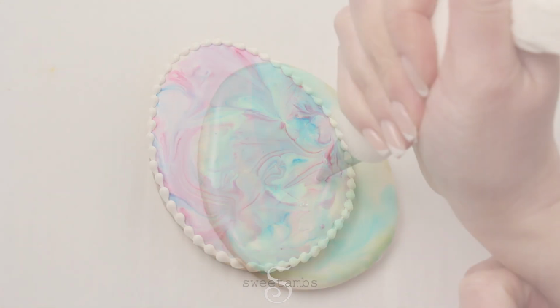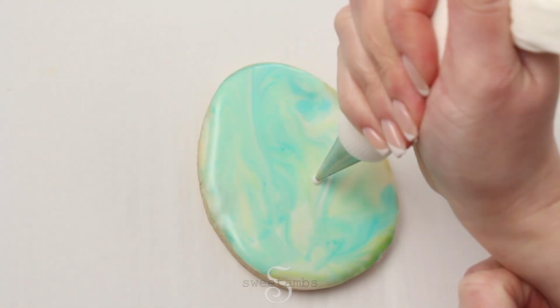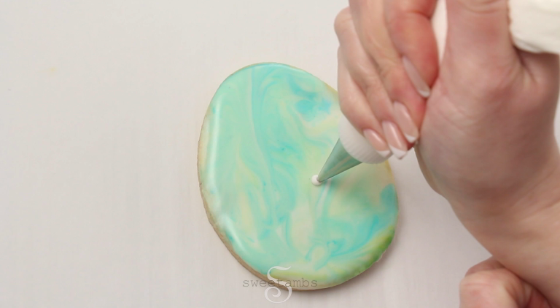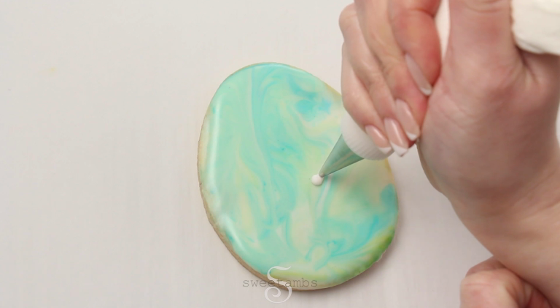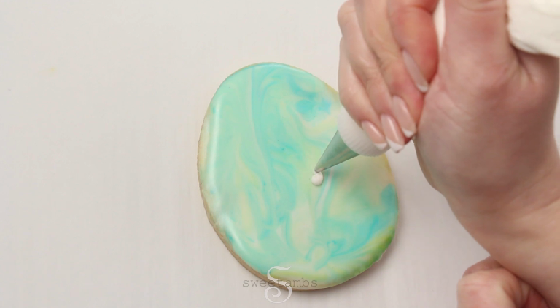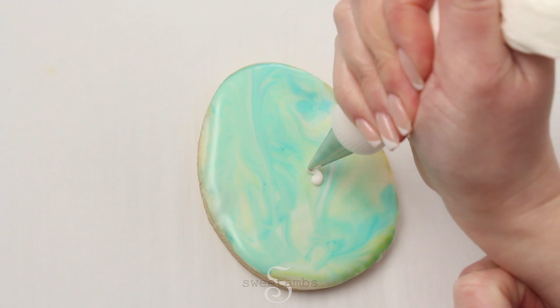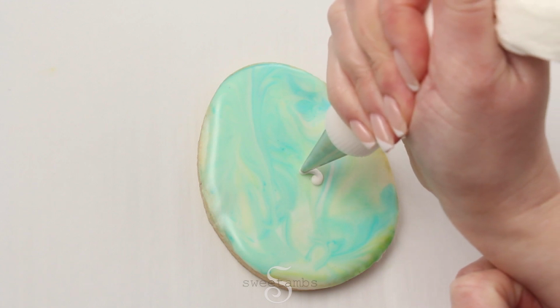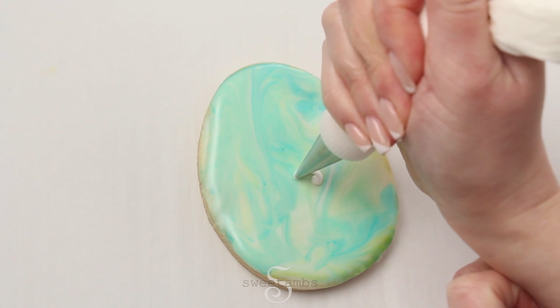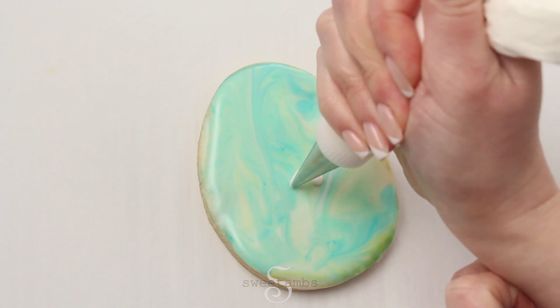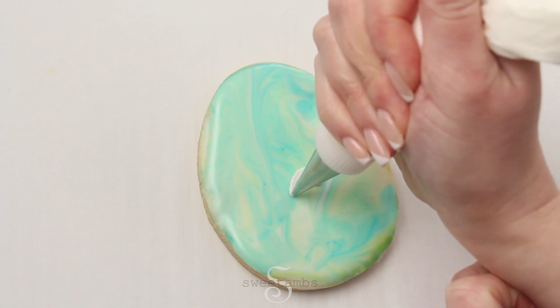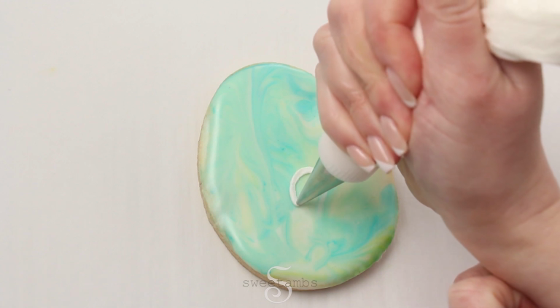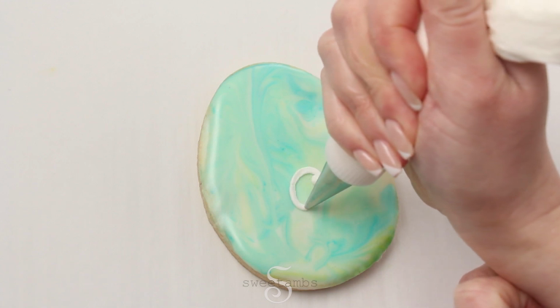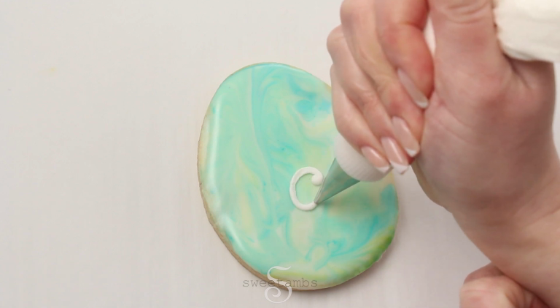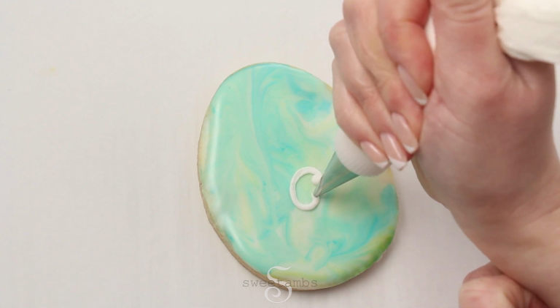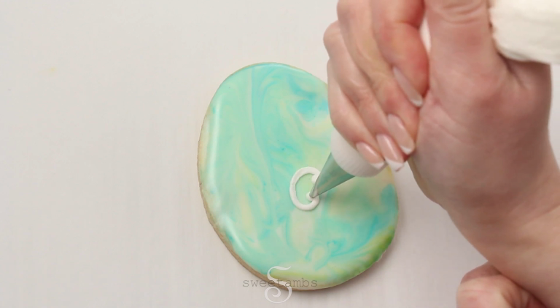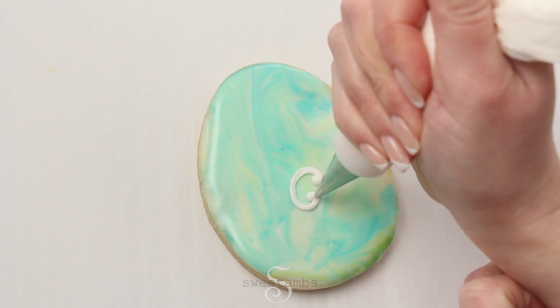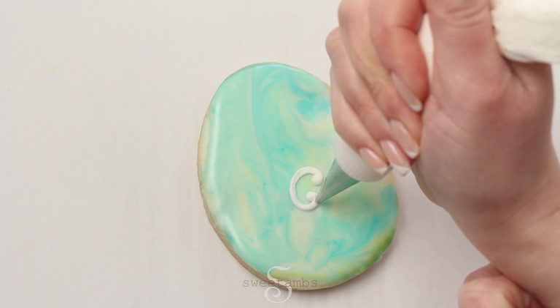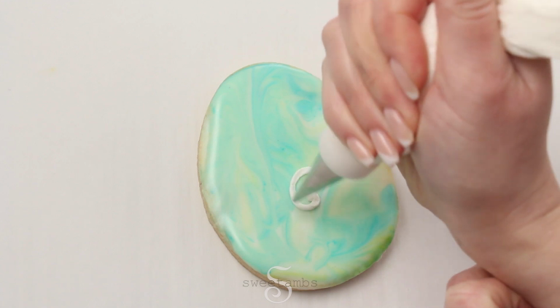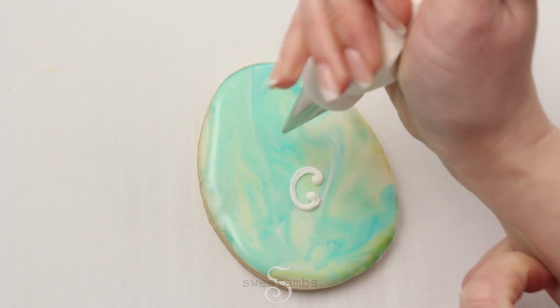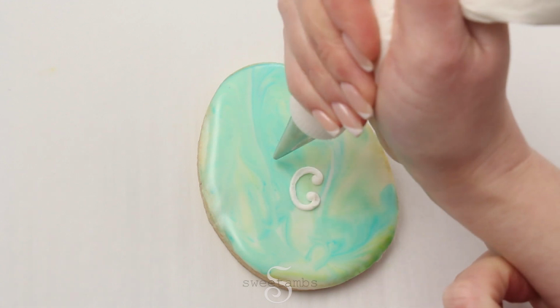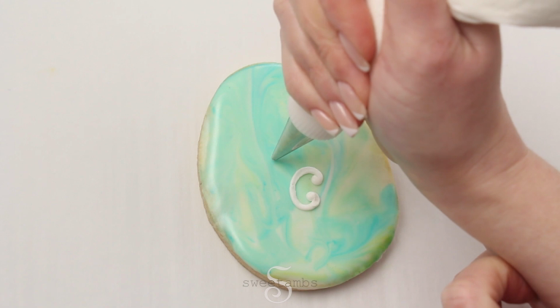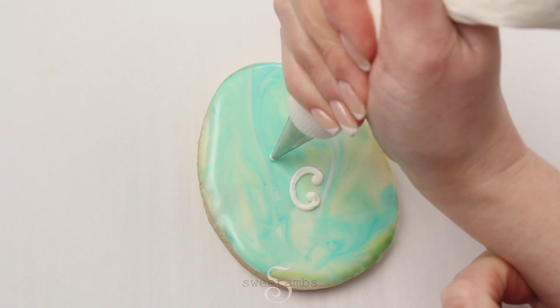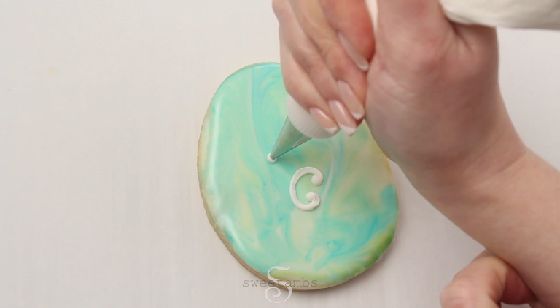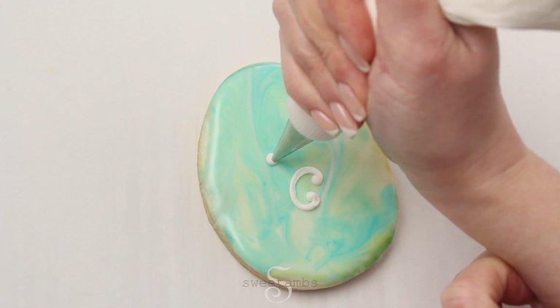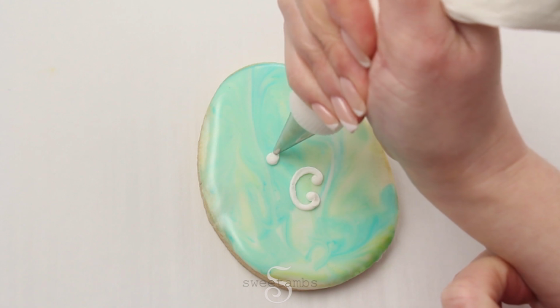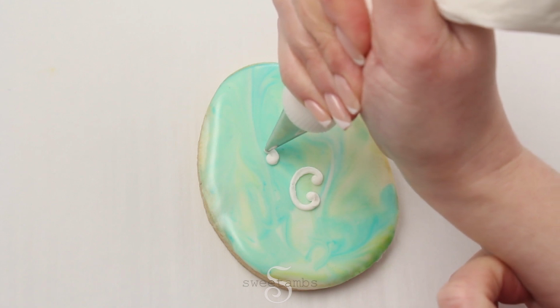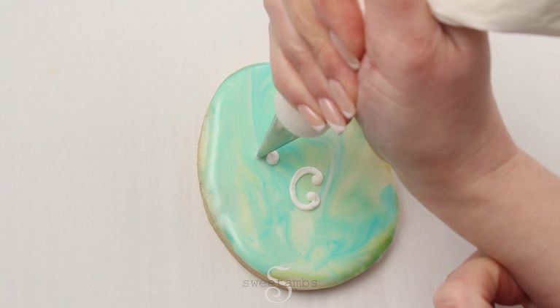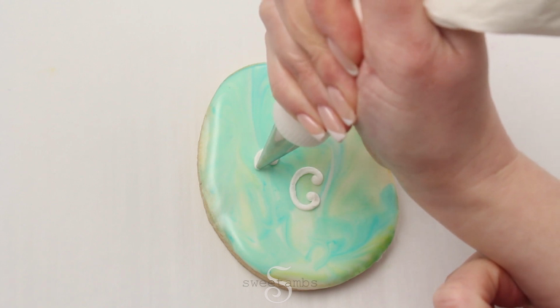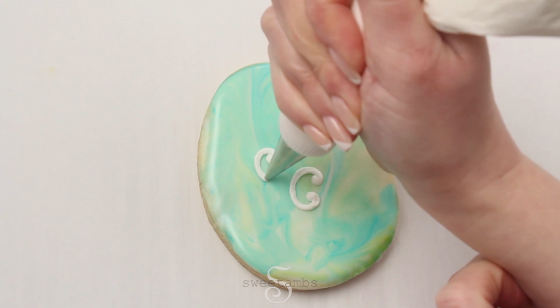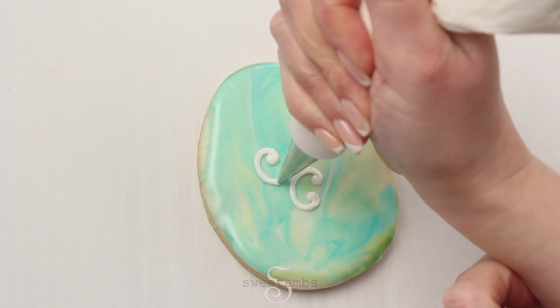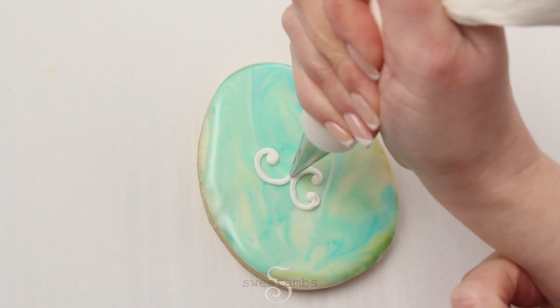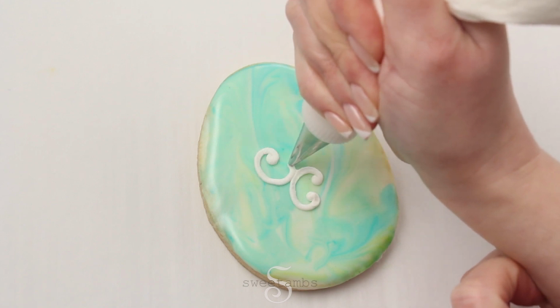You can also add a filigree design with the stiff consistency icing. For this design, I'm making C shapes that are facing all different directions.